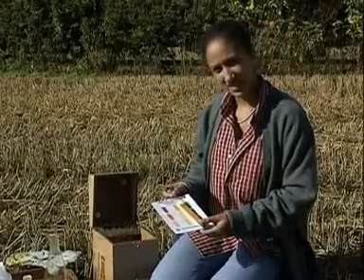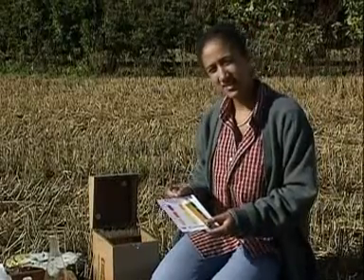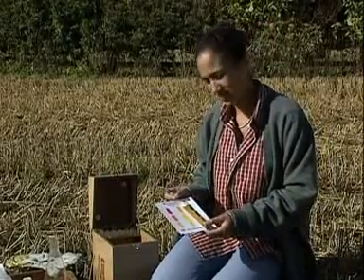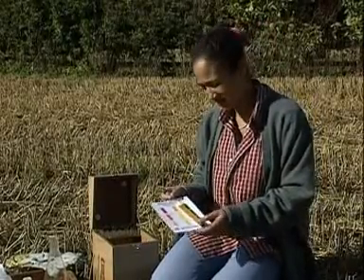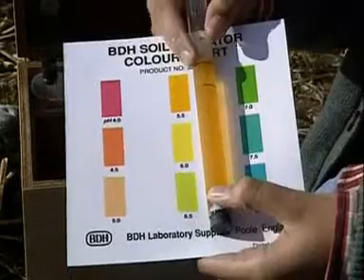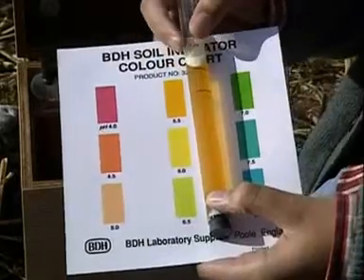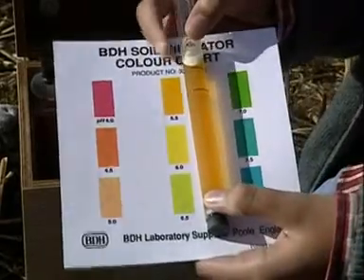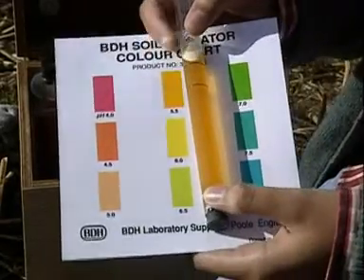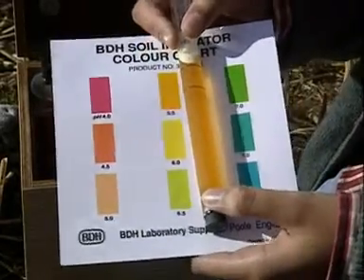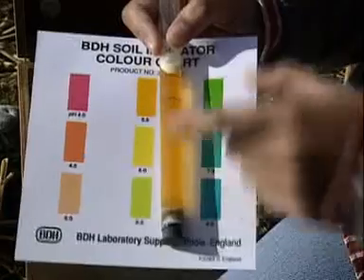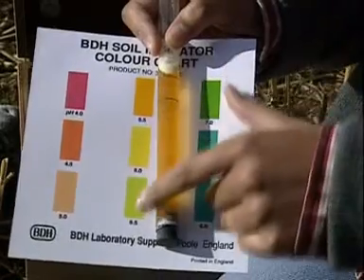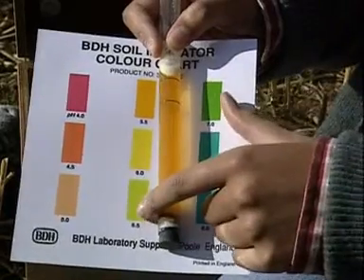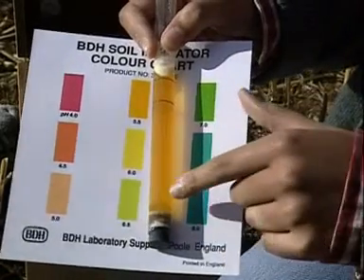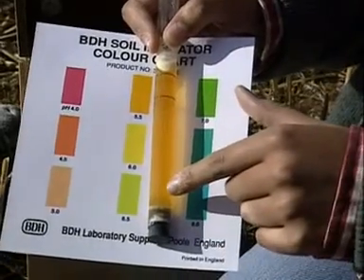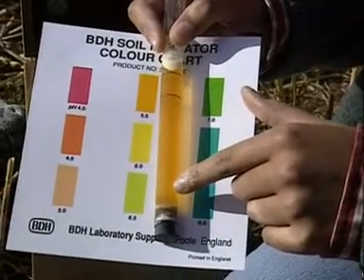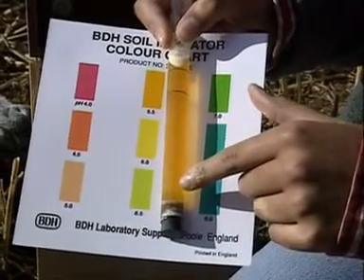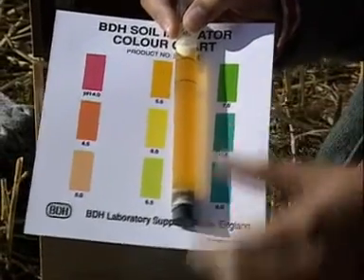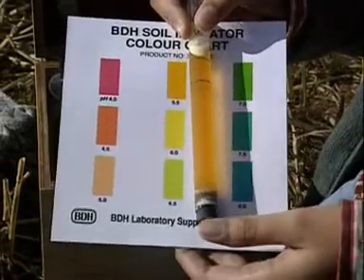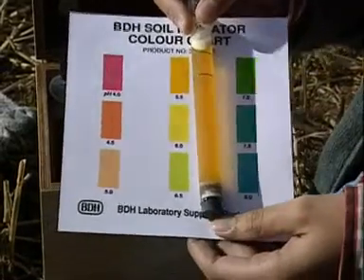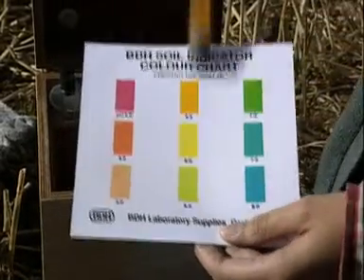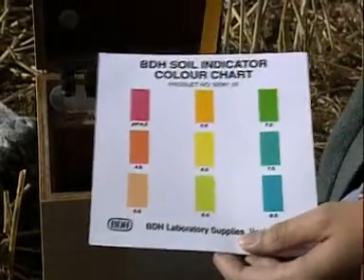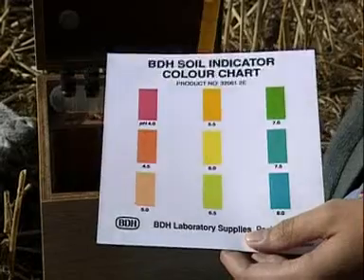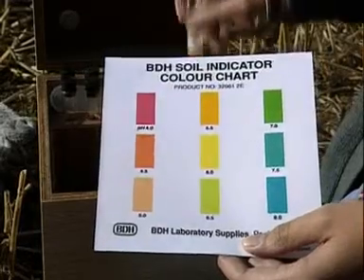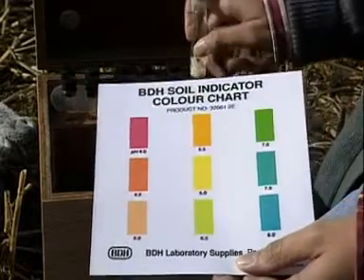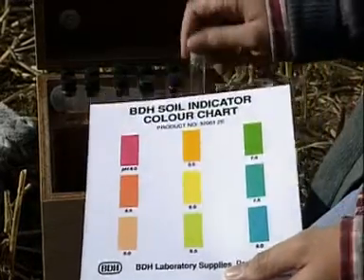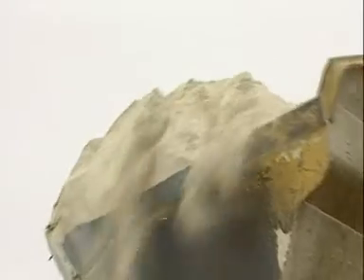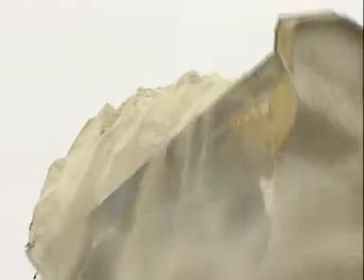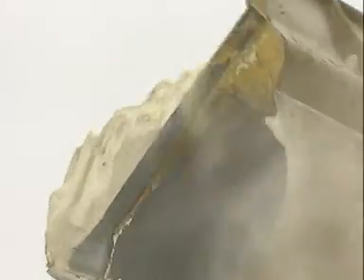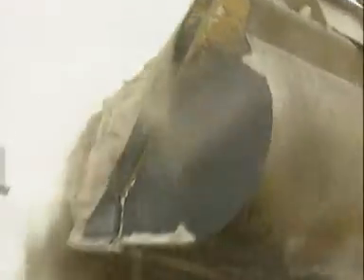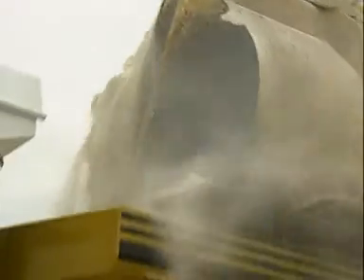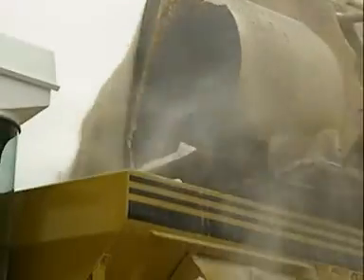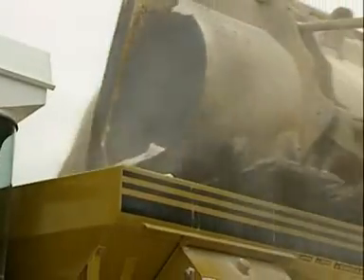This soil is too acidic — it's at pH 5.5. What it should be is nearer pH 6.5. 6.5 is almost neutral.